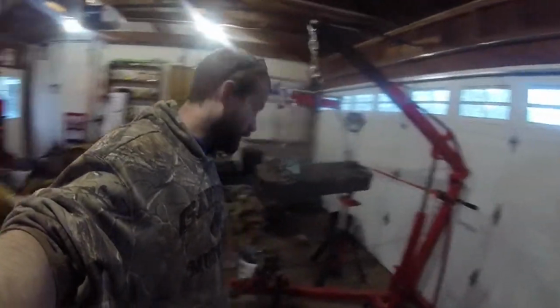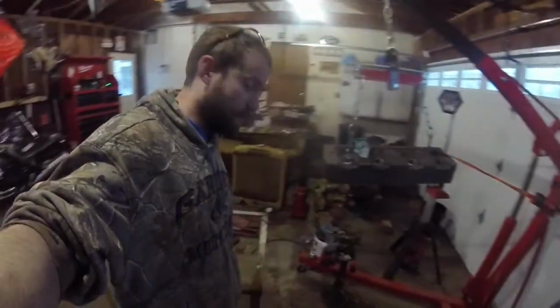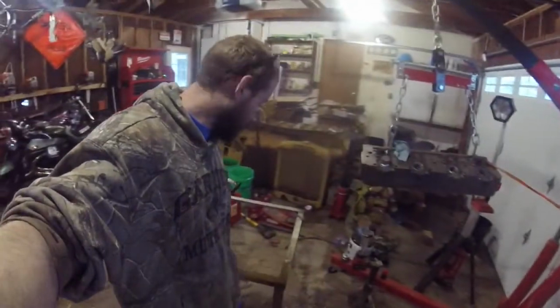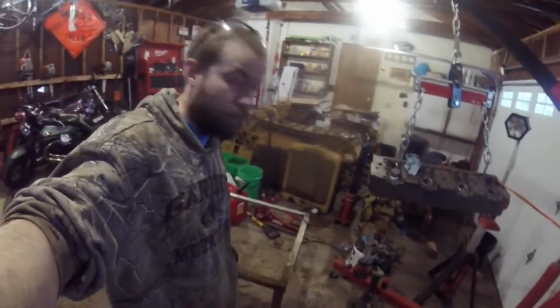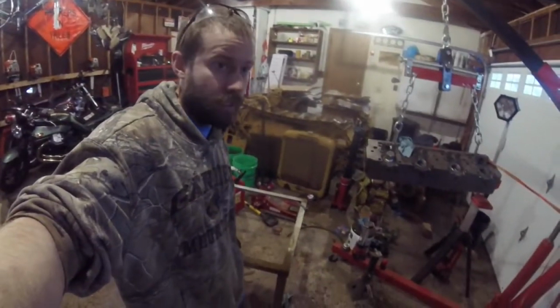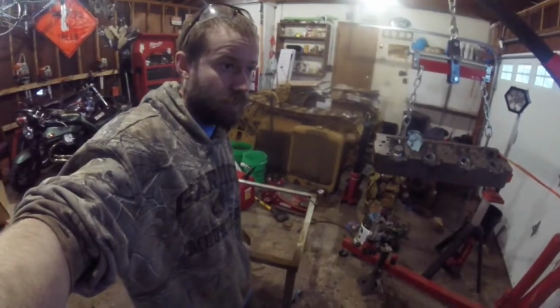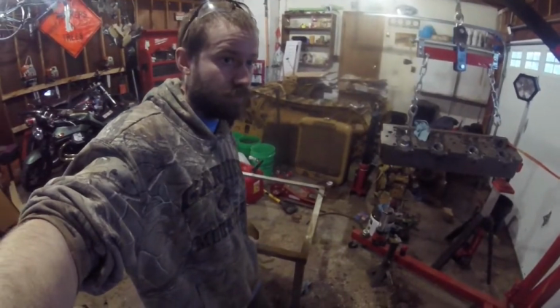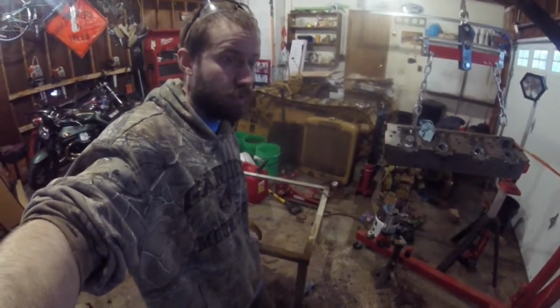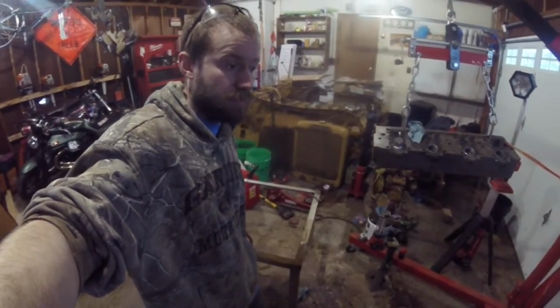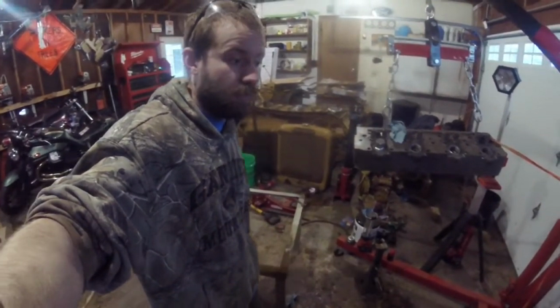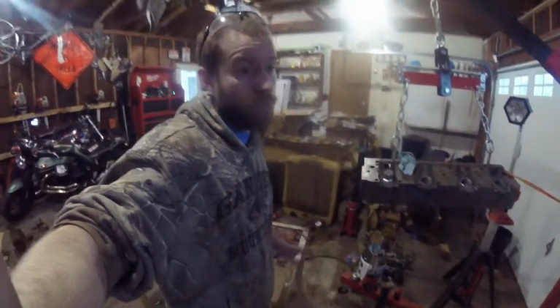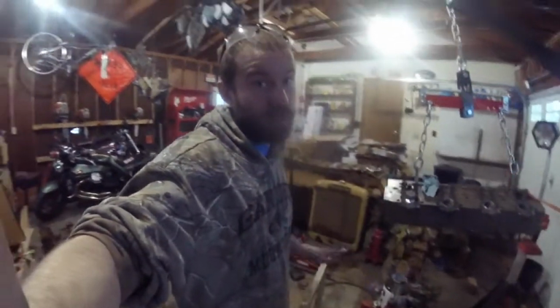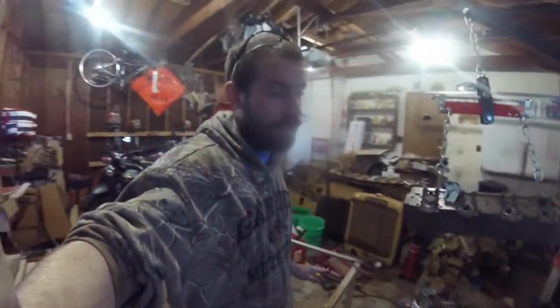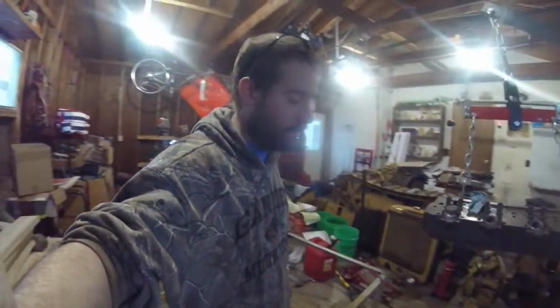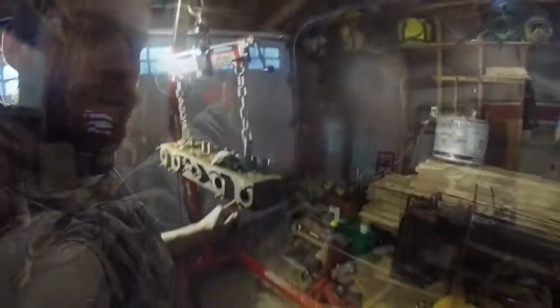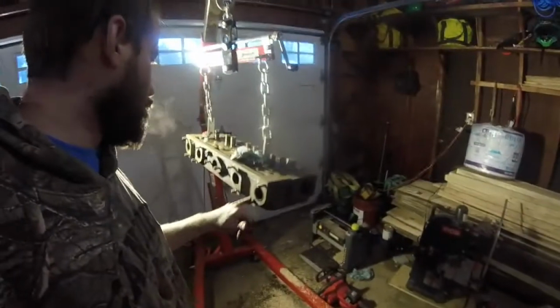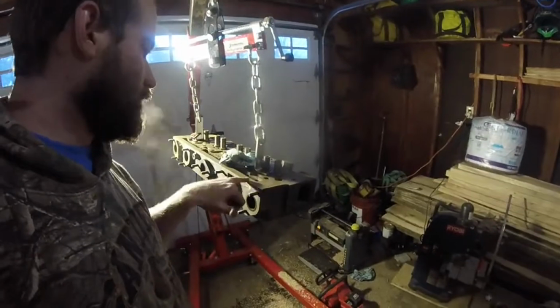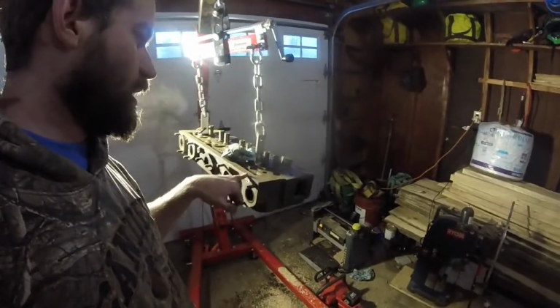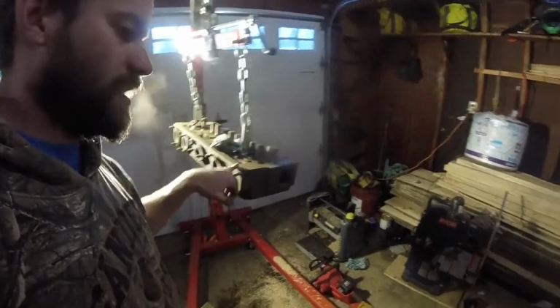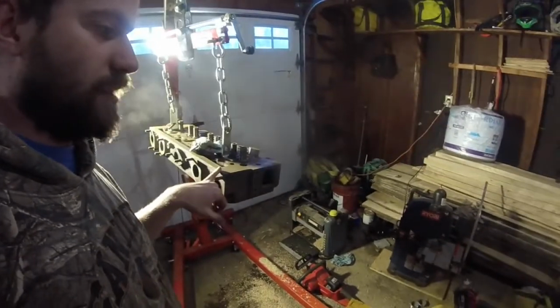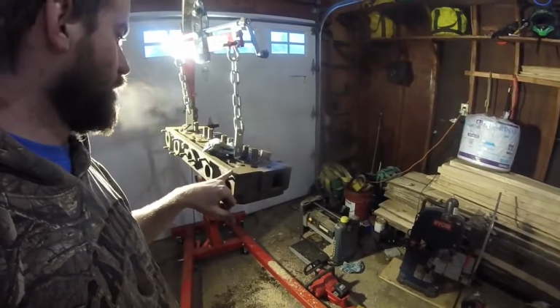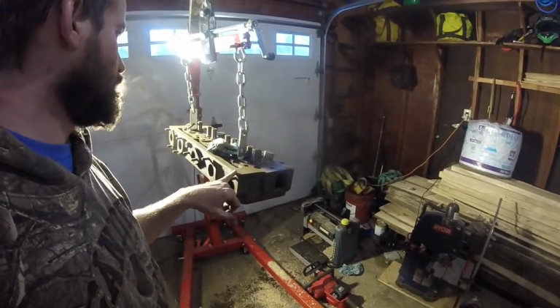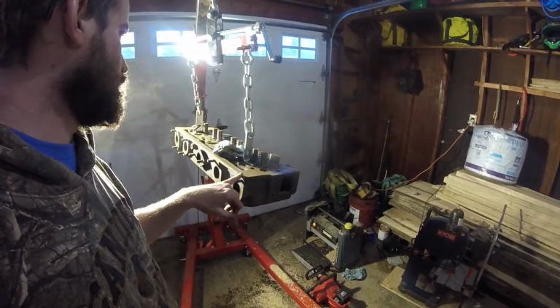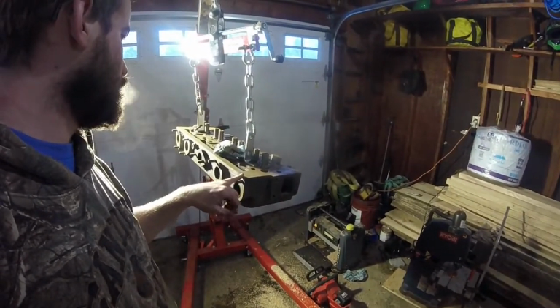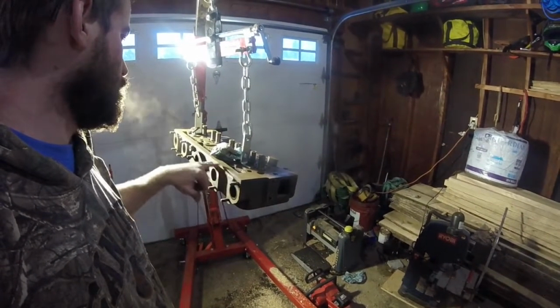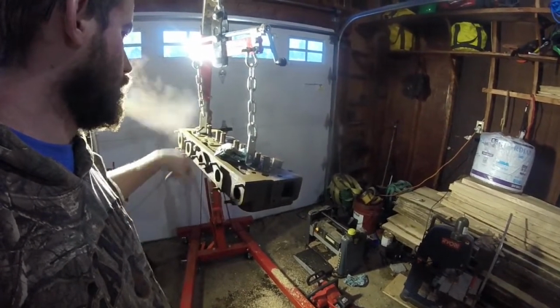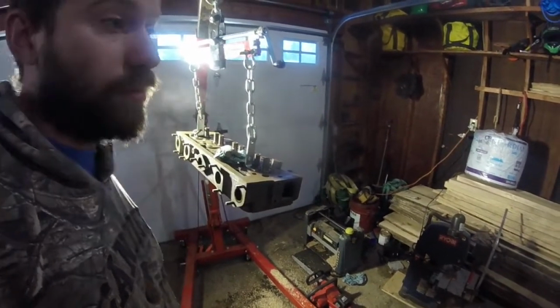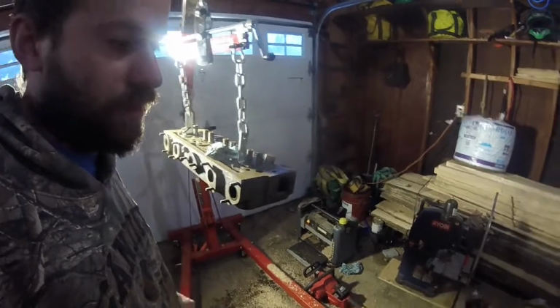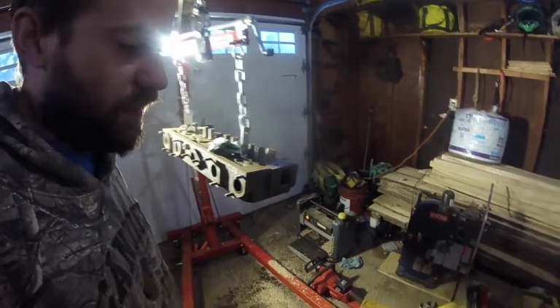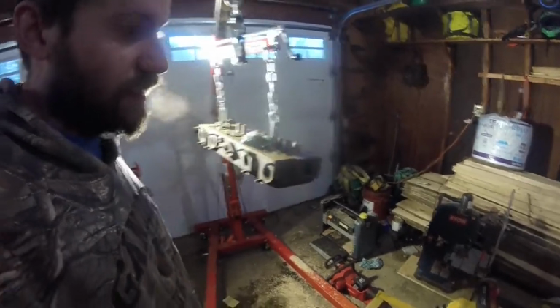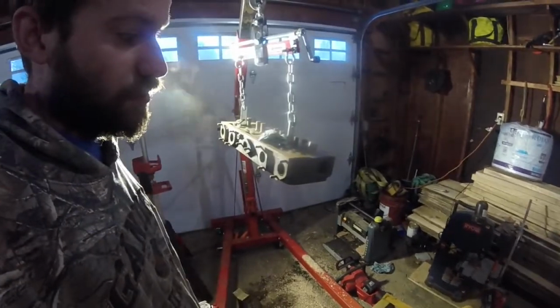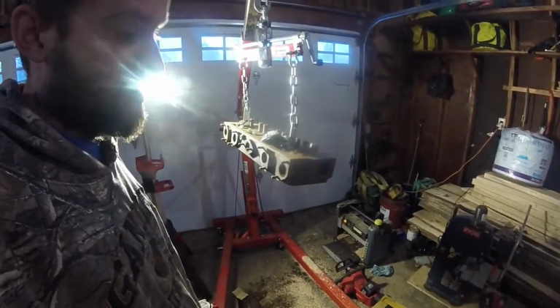As I pointed out before, I'm working on the valve cover as well, because I'm going to paint those together — basically using the valve cover as a stencil to go around the parts of the head that need to stay sealed.